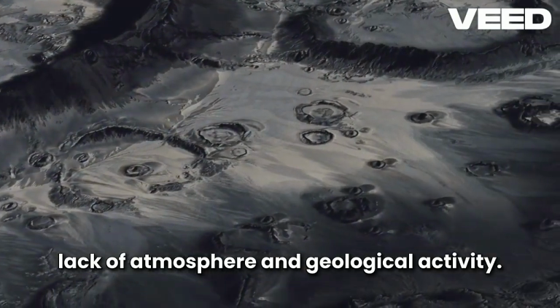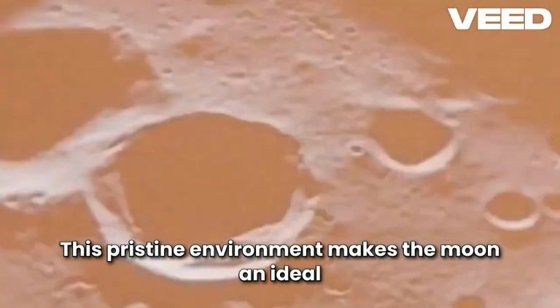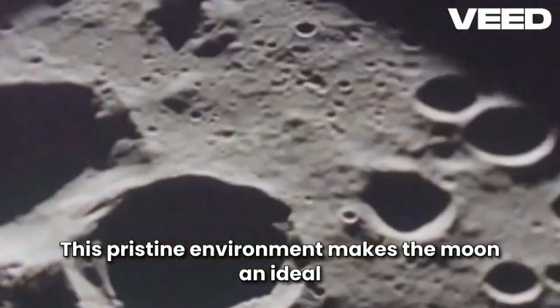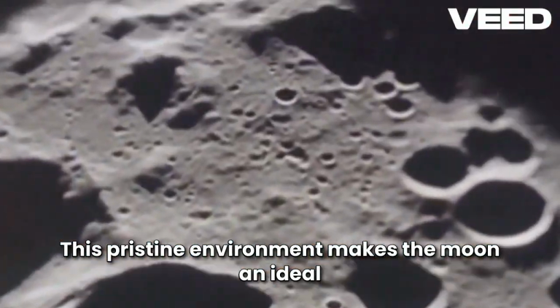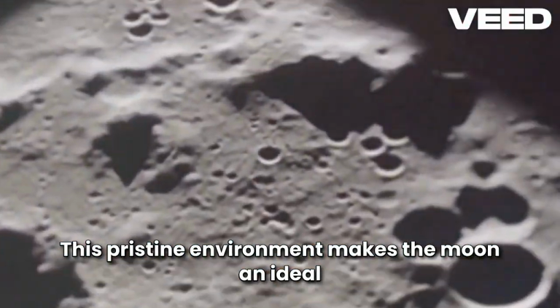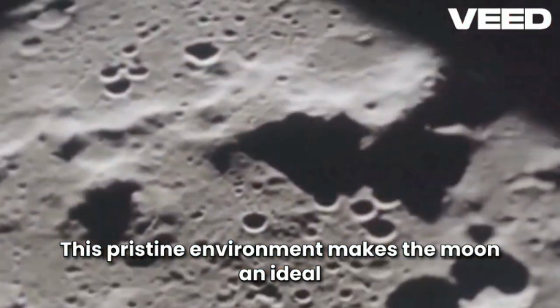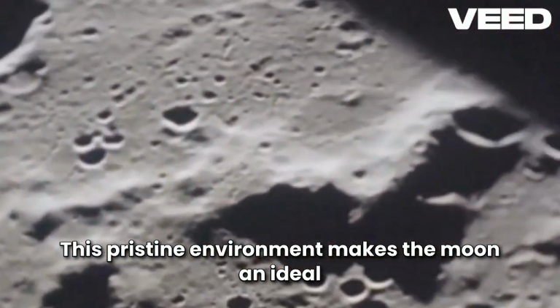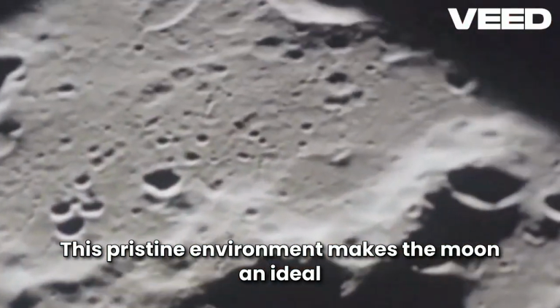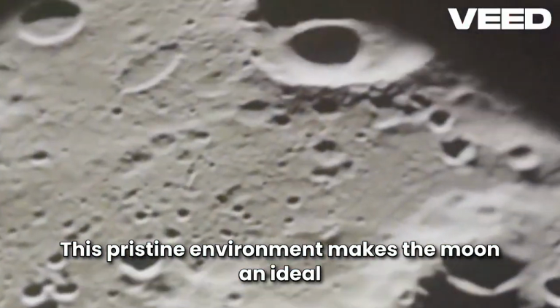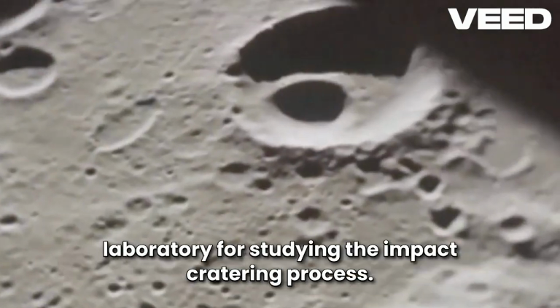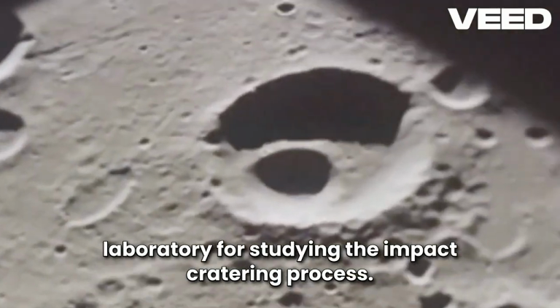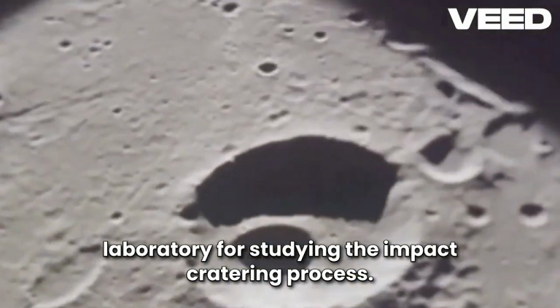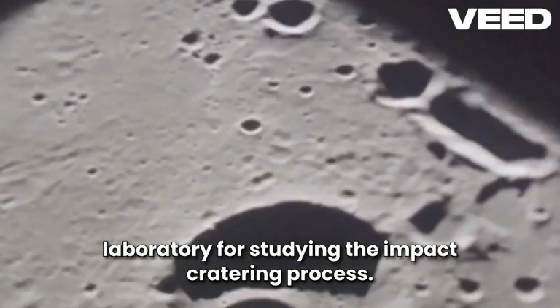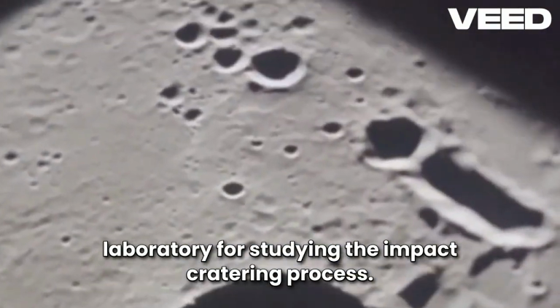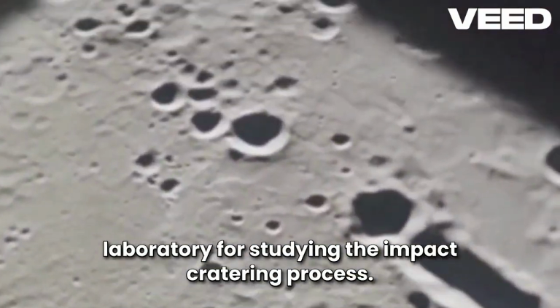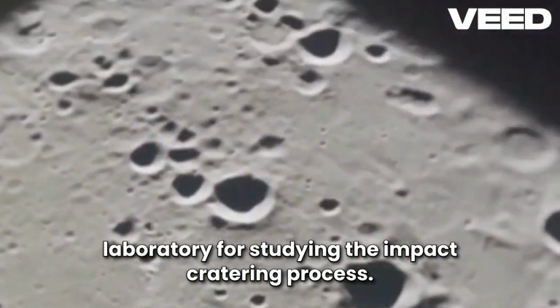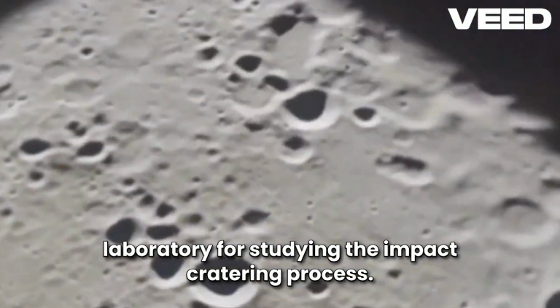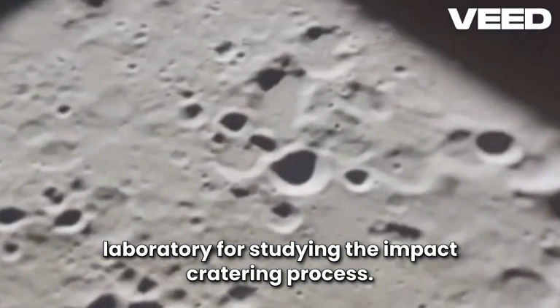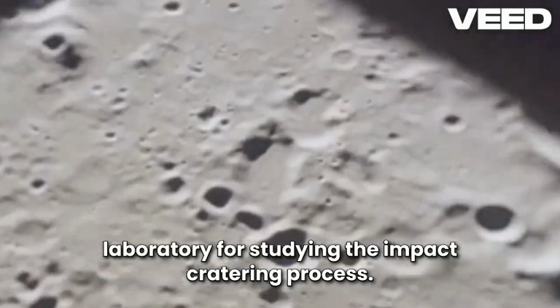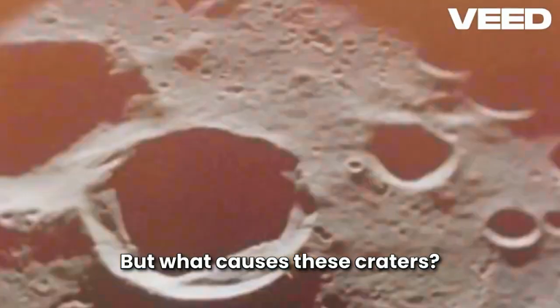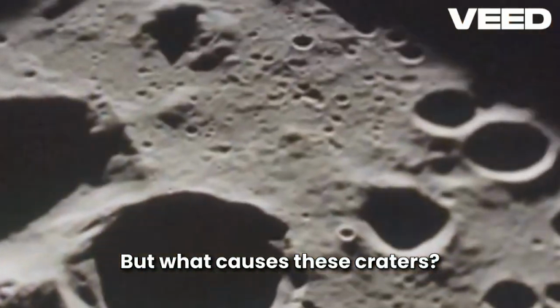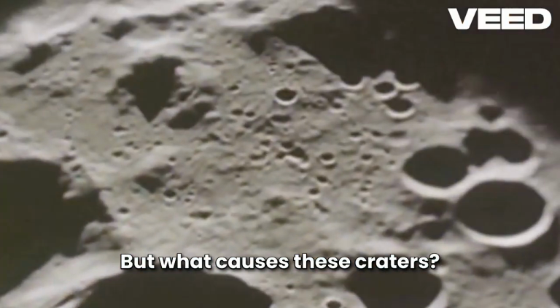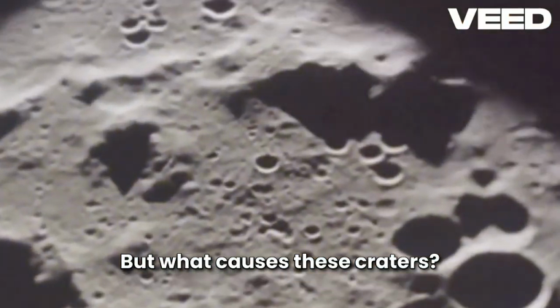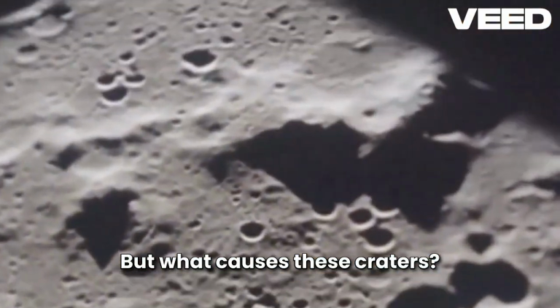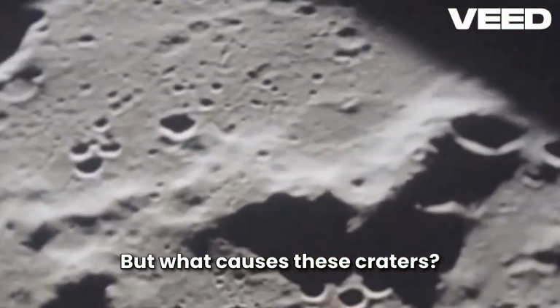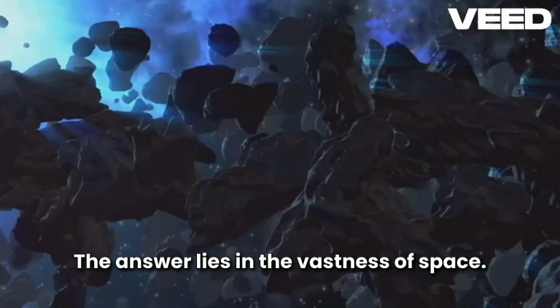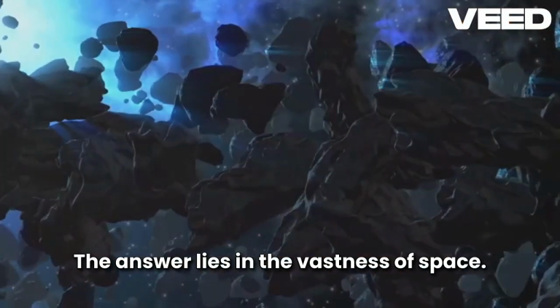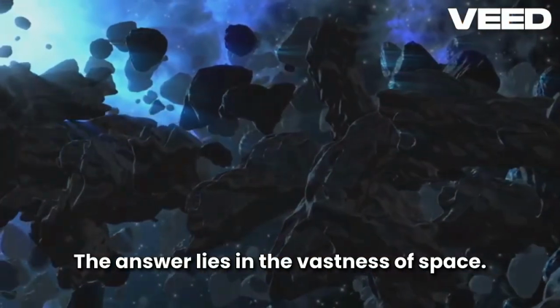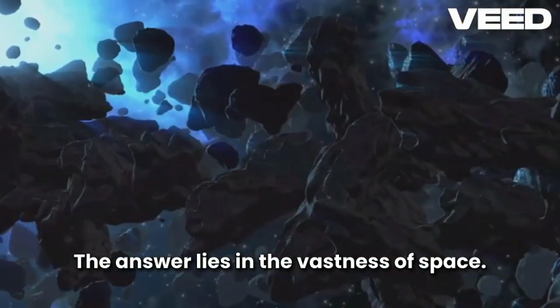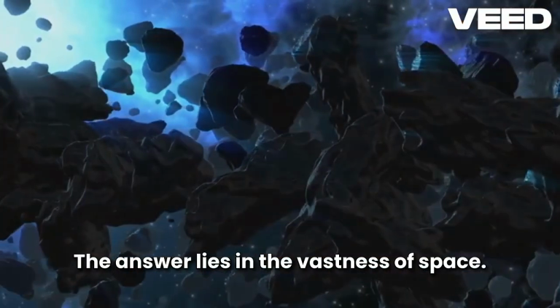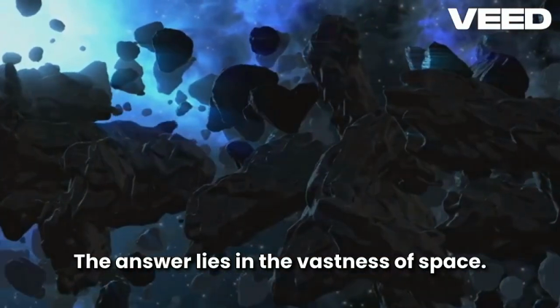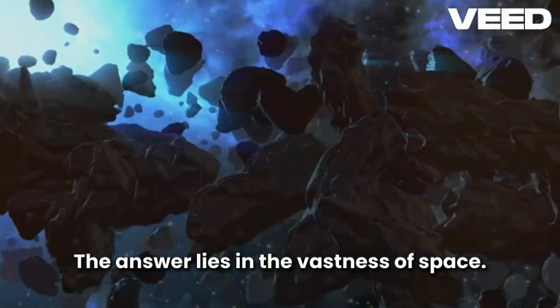This pristine environment makes the Moon an ideal laboratory for studying the impact cratering process. But what causes these craters? The answer lies in the vastness of space.